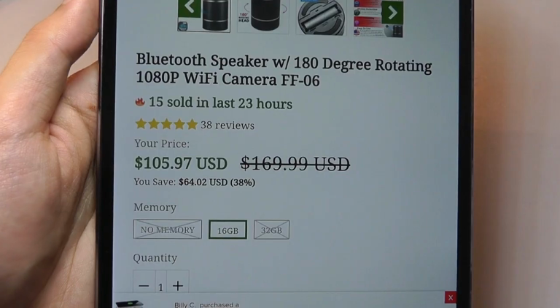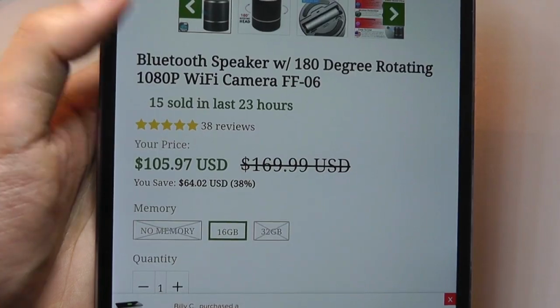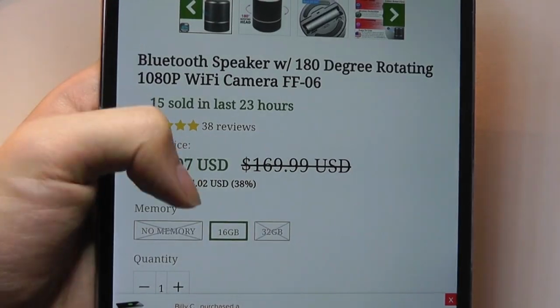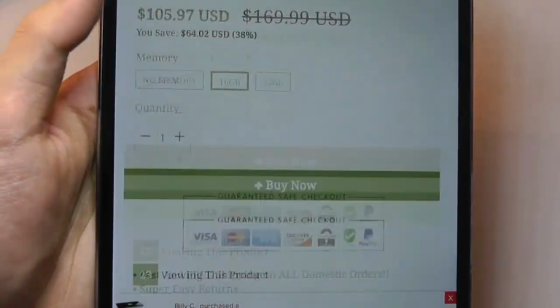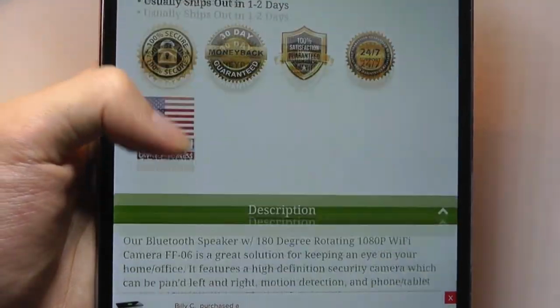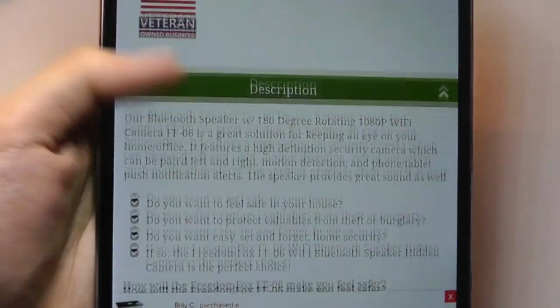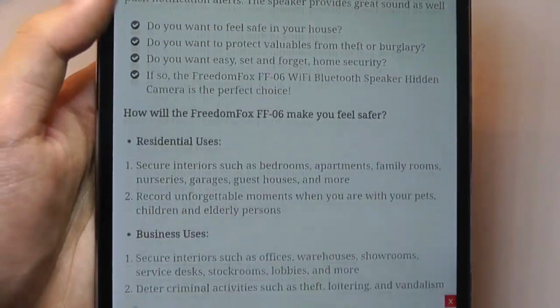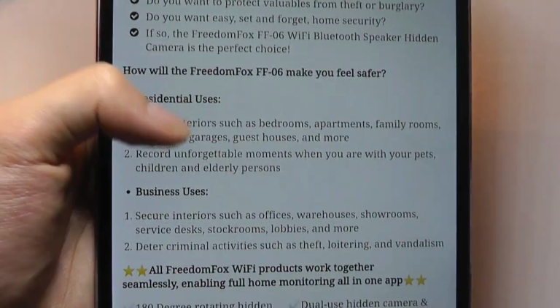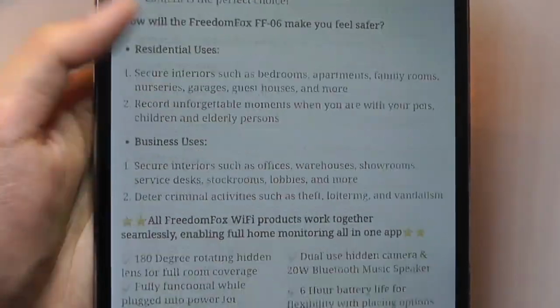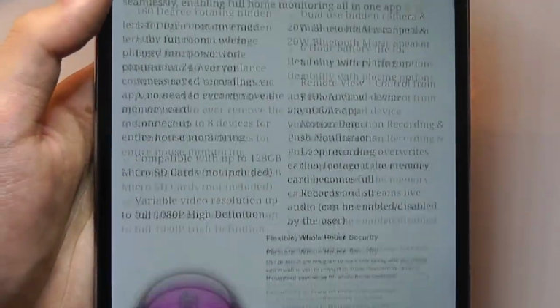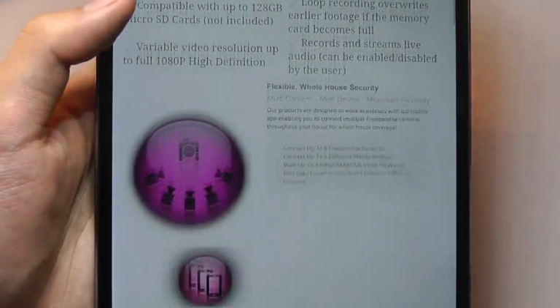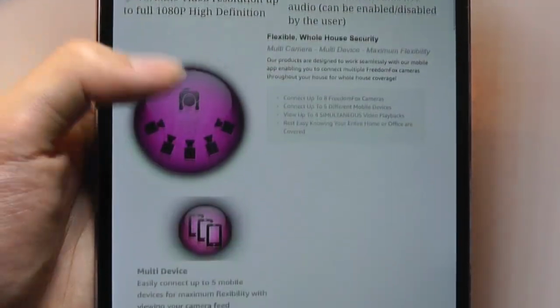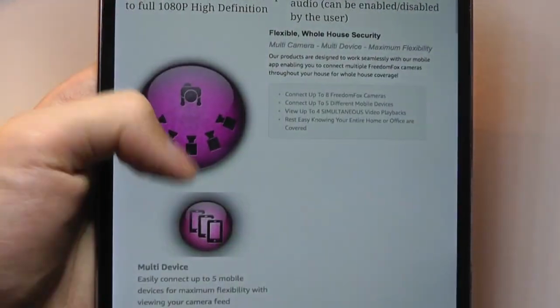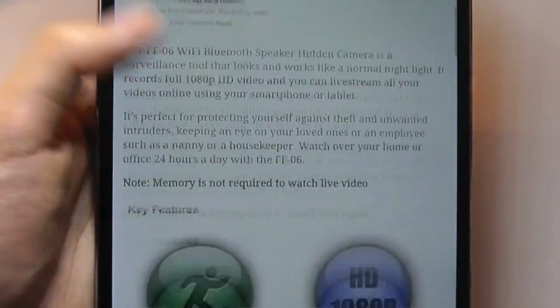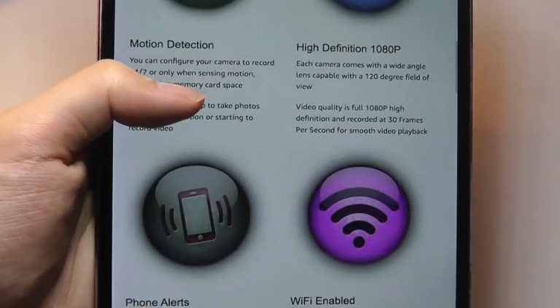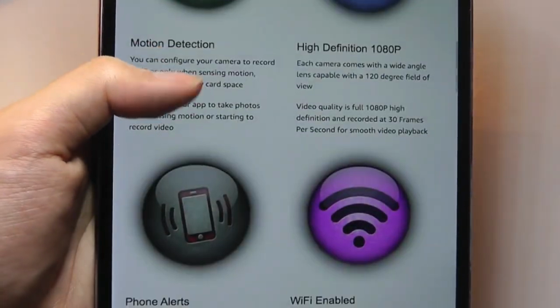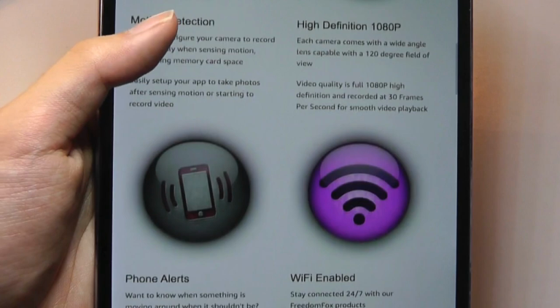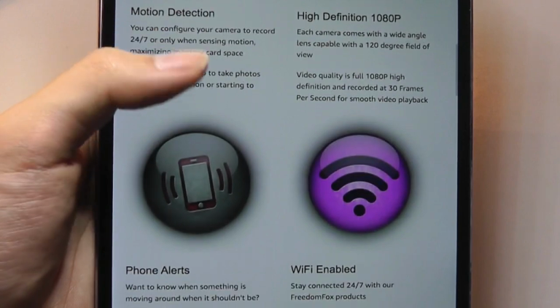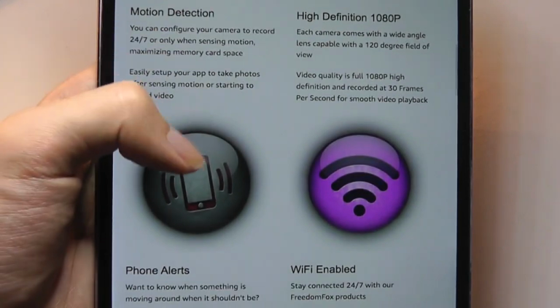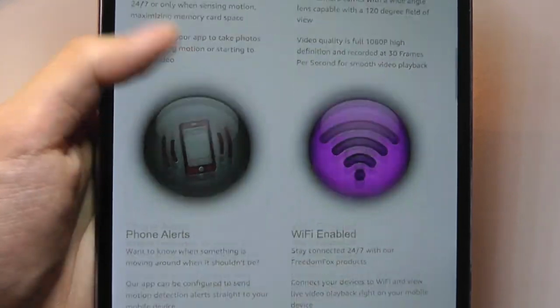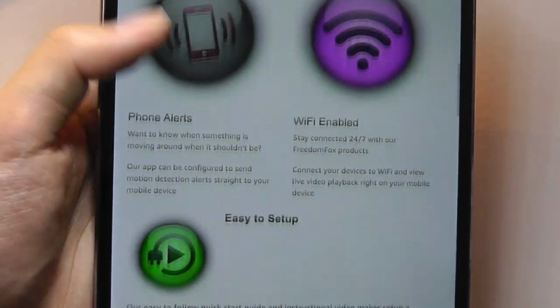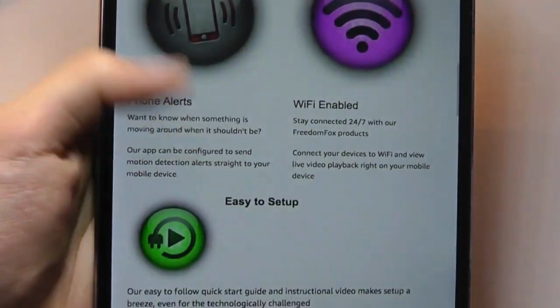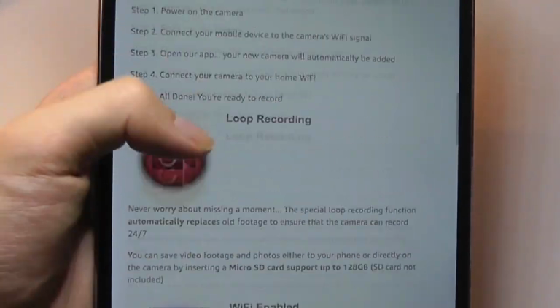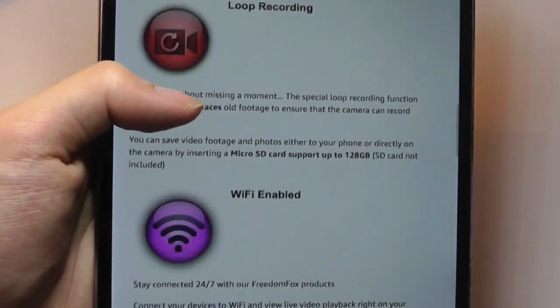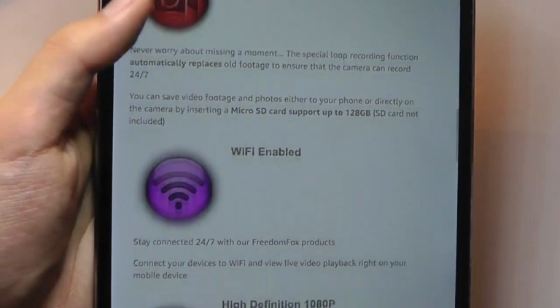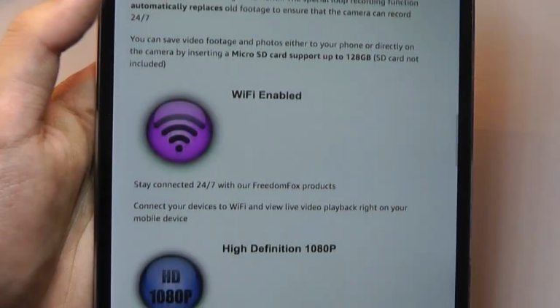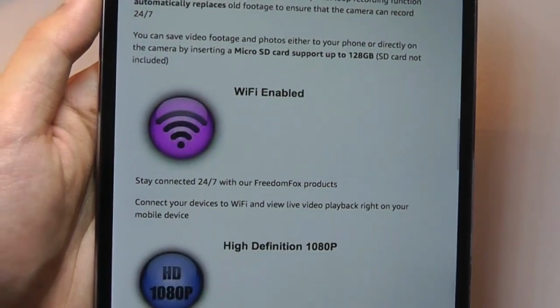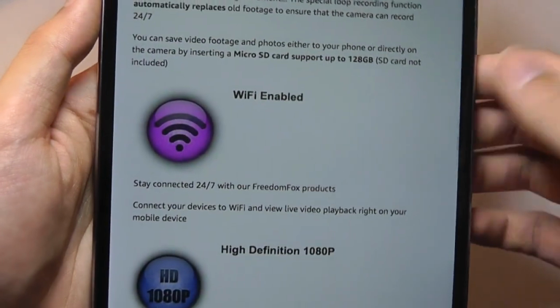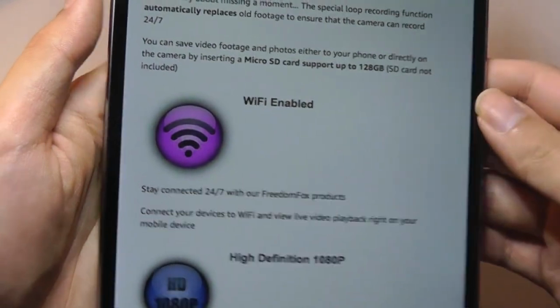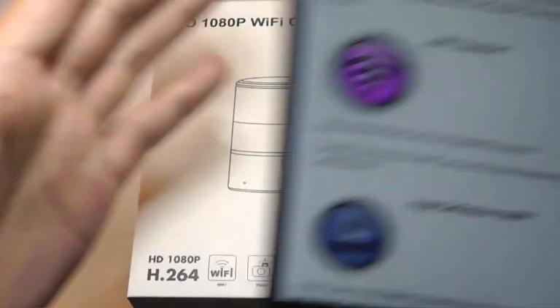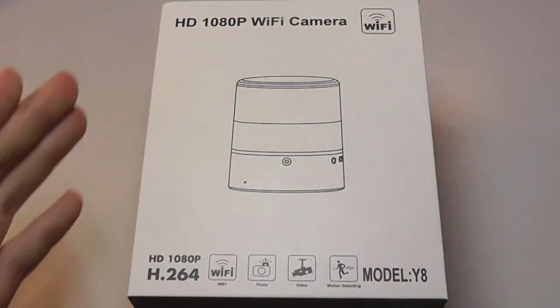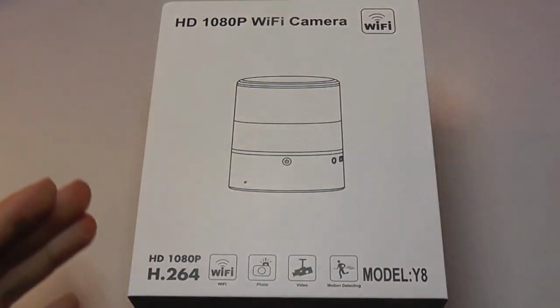So it's definitely not cheap, but could be an interesting option if you want something that's really discreet — people probably won't pick up on it. And it's in a very new form factor that we've also not seen before.